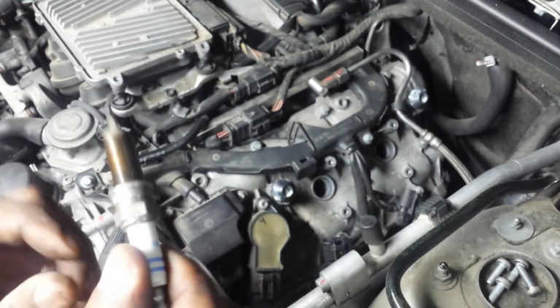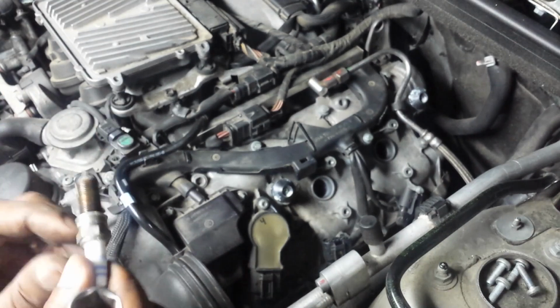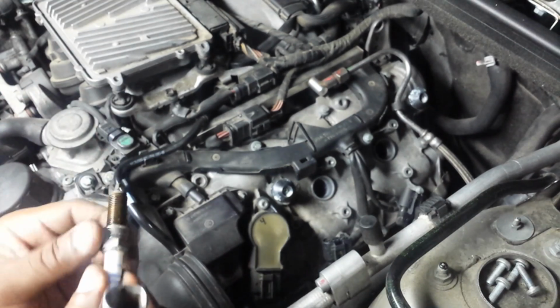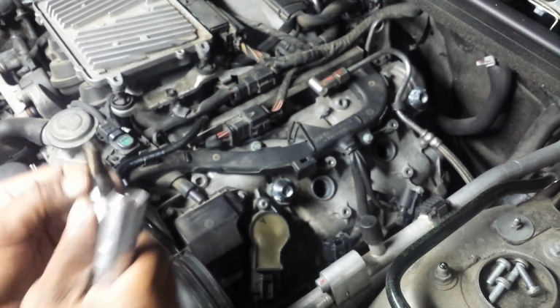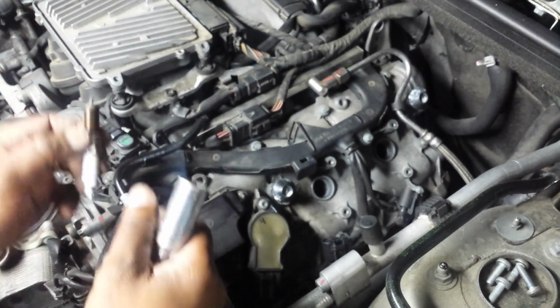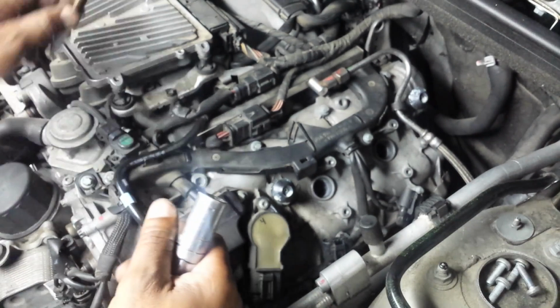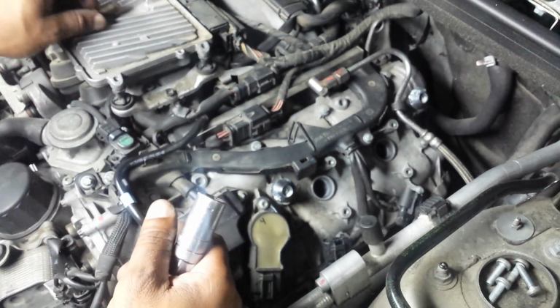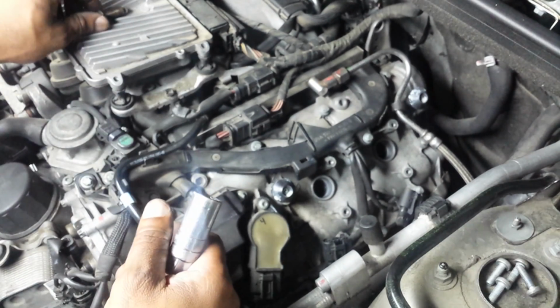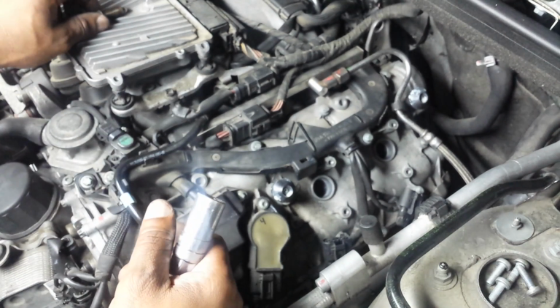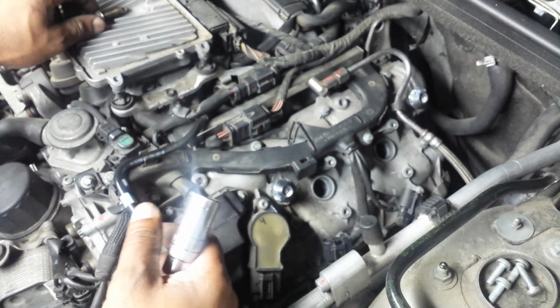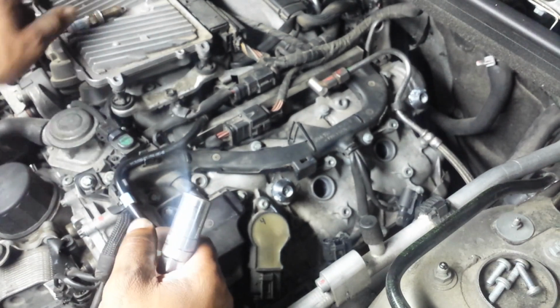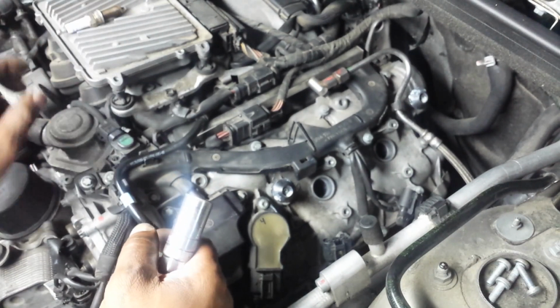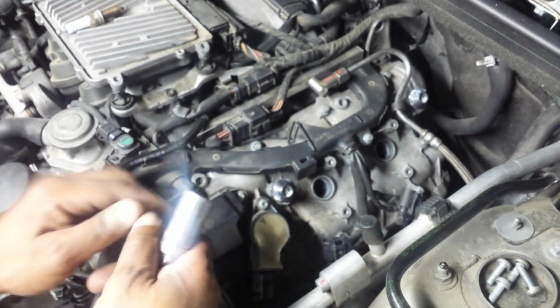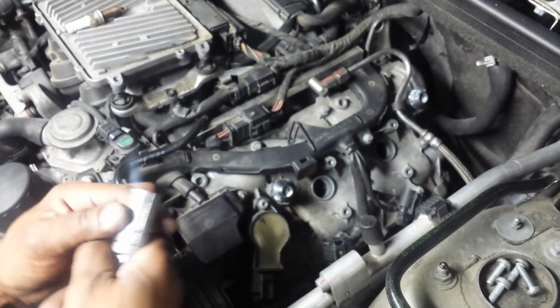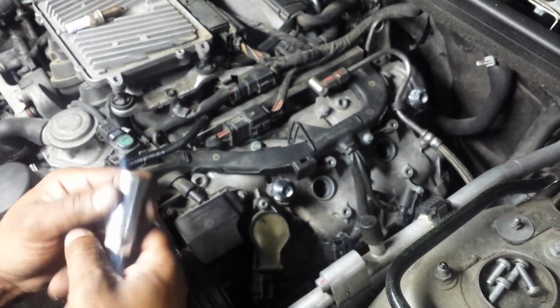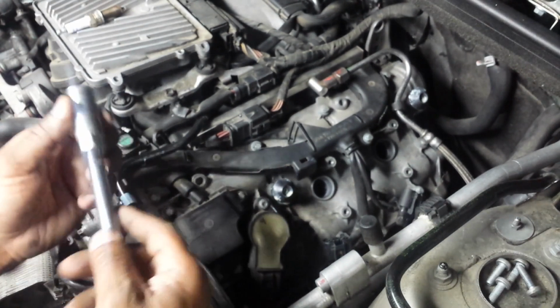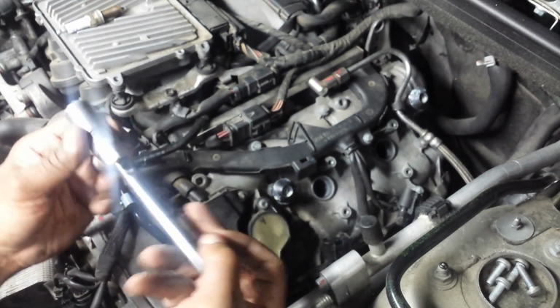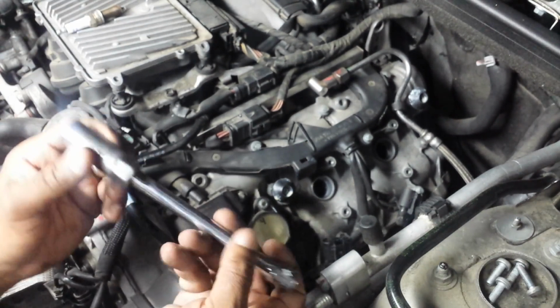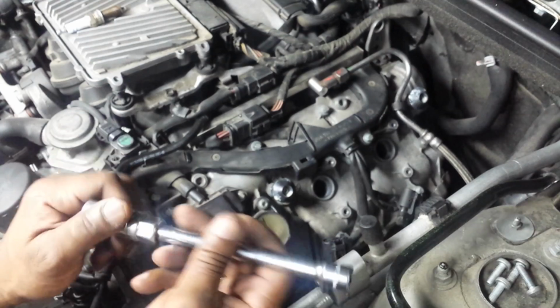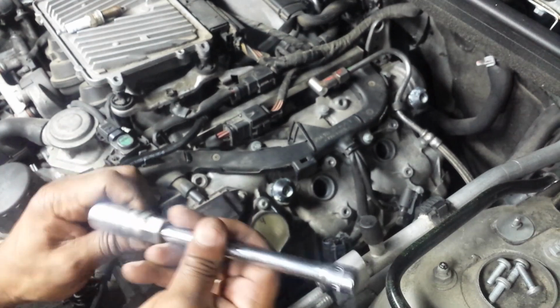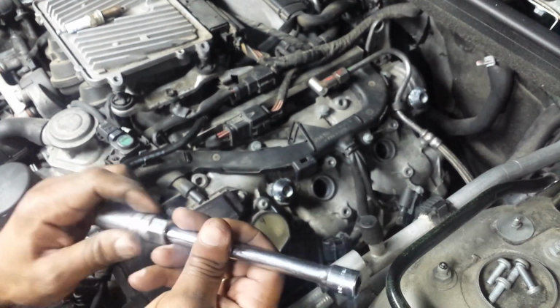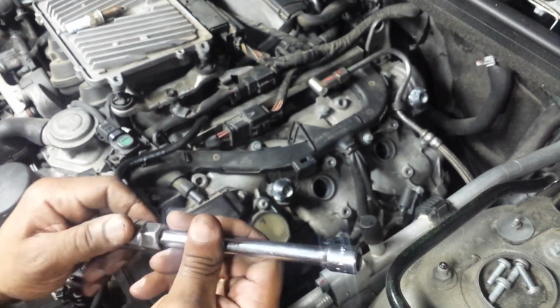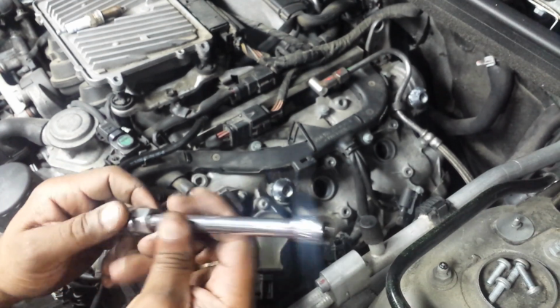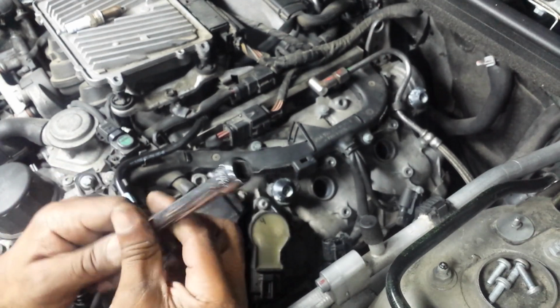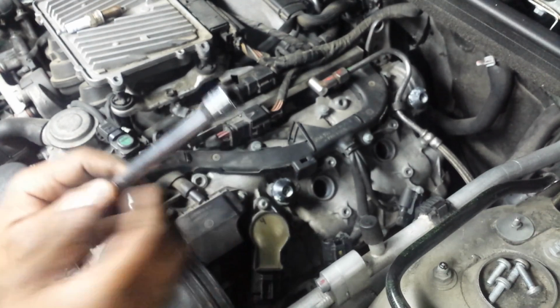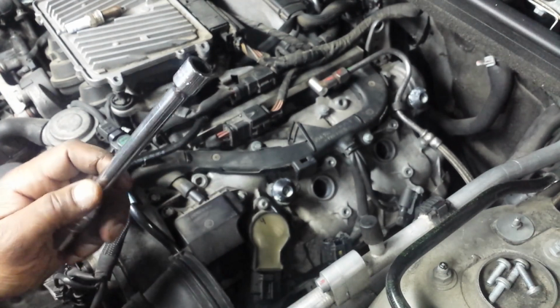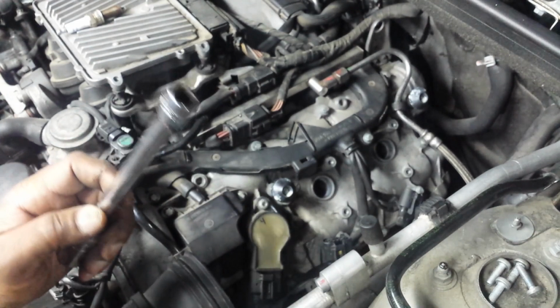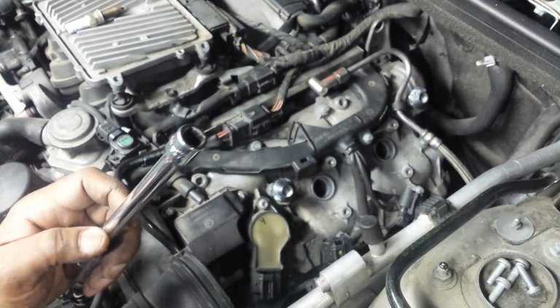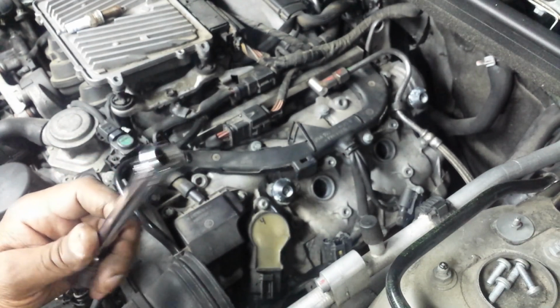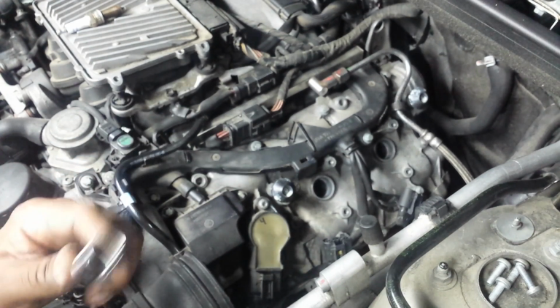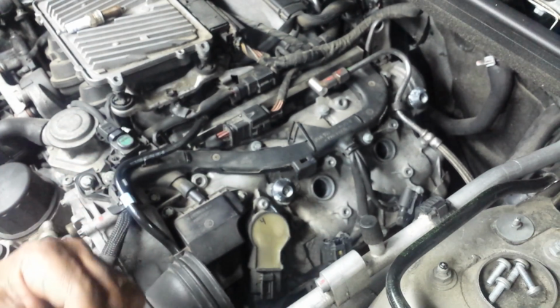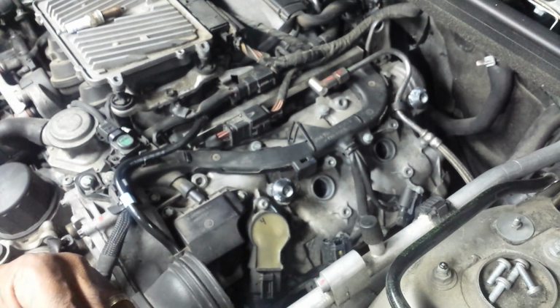It looks kind of whitish, yellowish-orangish, but not bad. That's cylinder 5. I'm going to keep that off to the side there by itself and I'm going to take a look at cylinder 6.